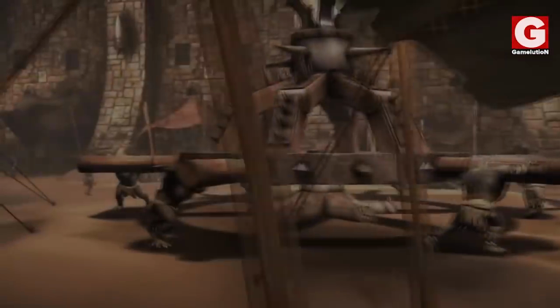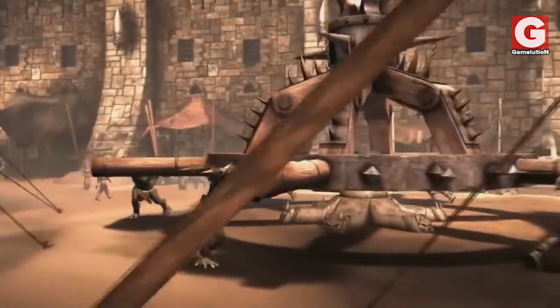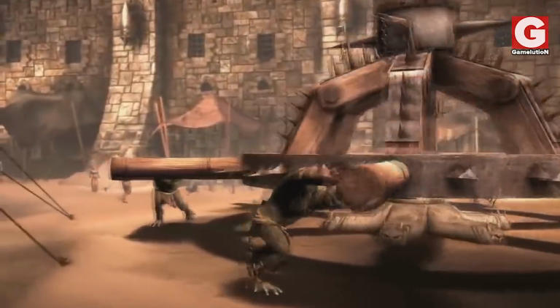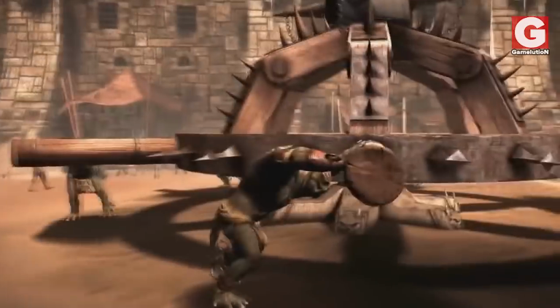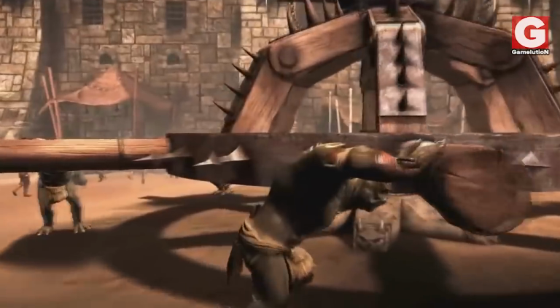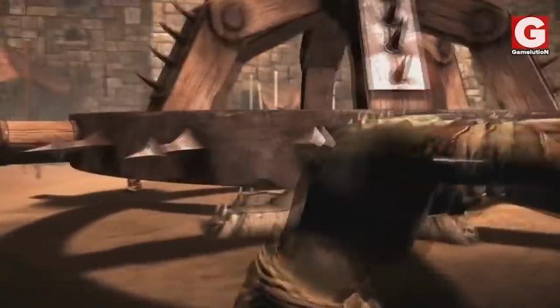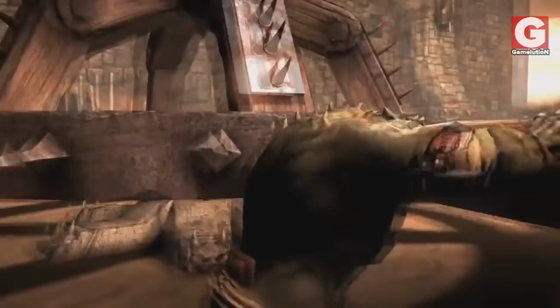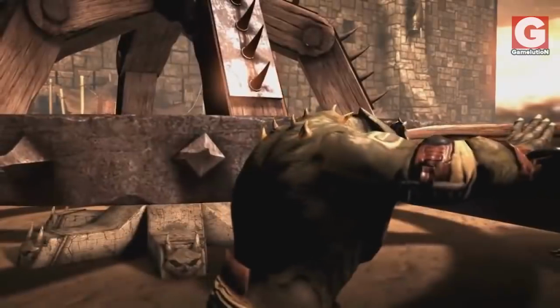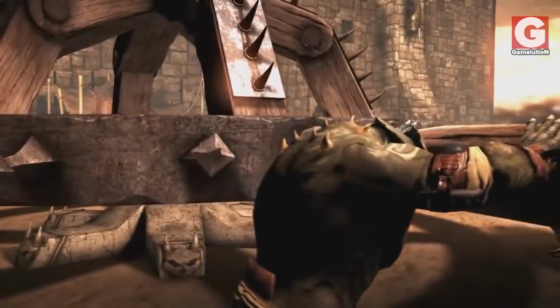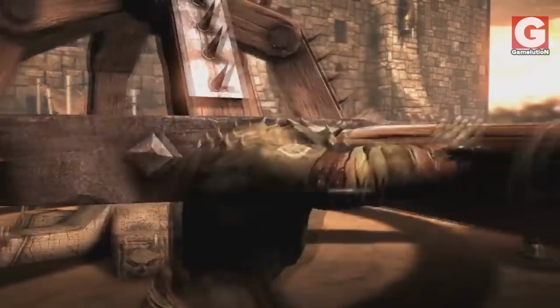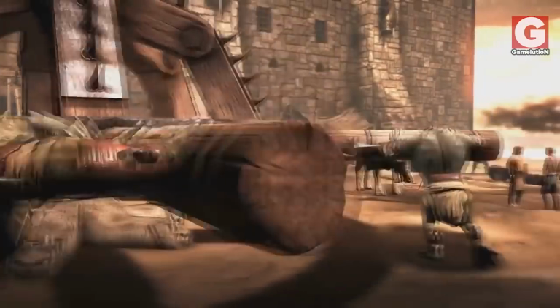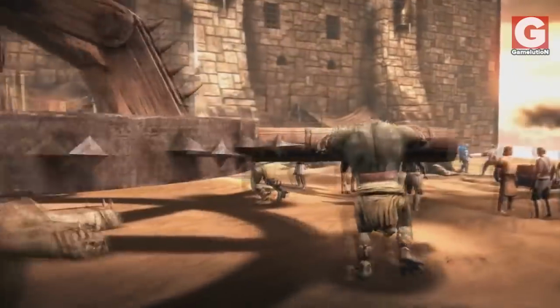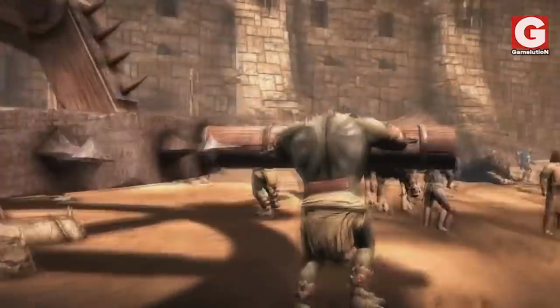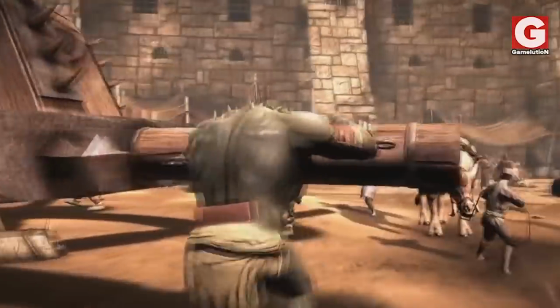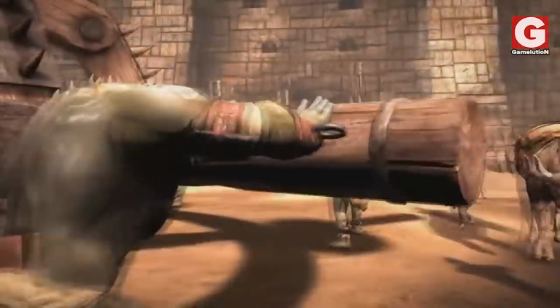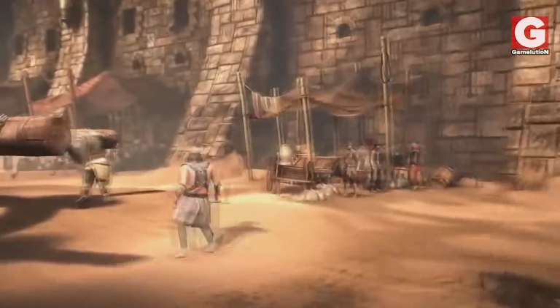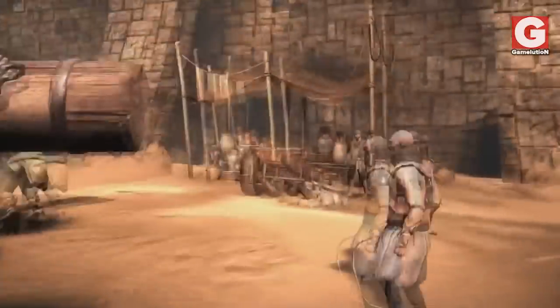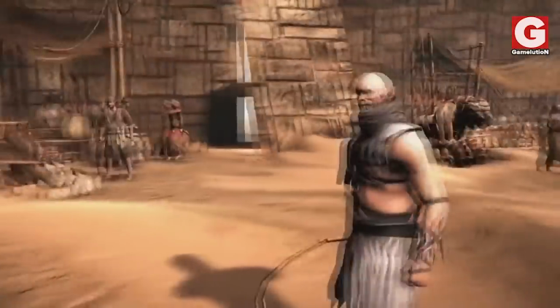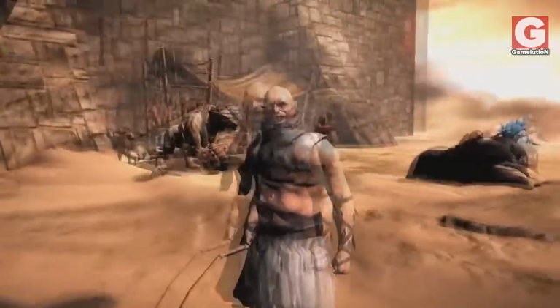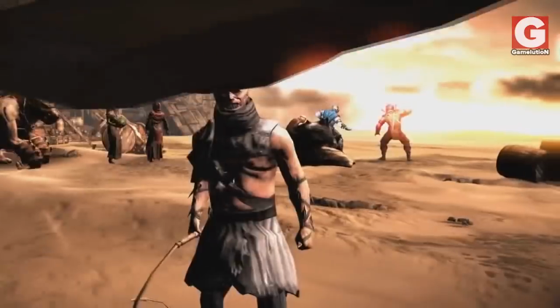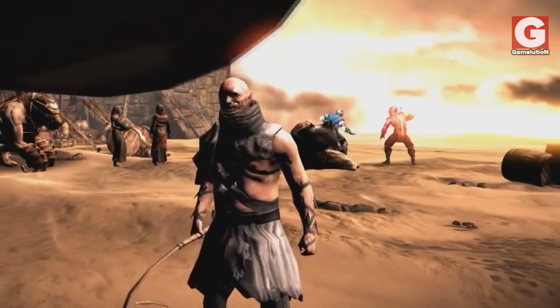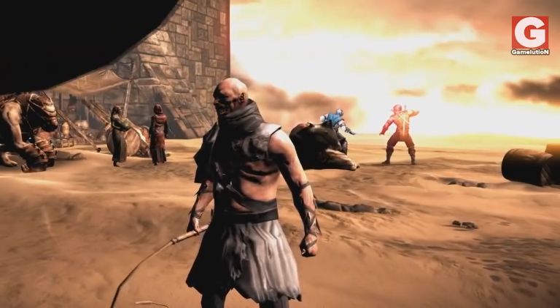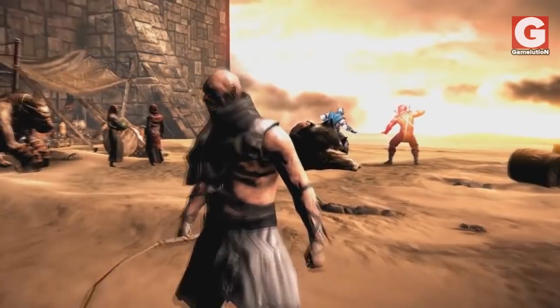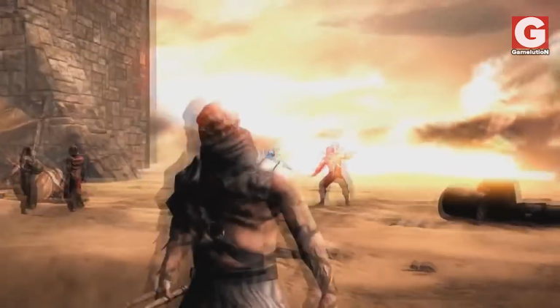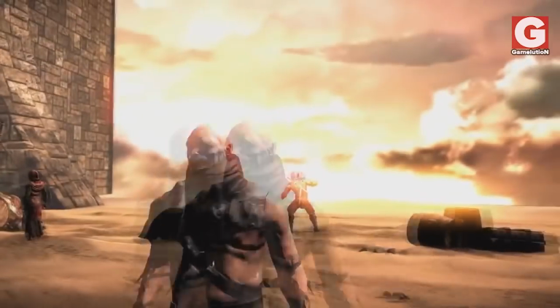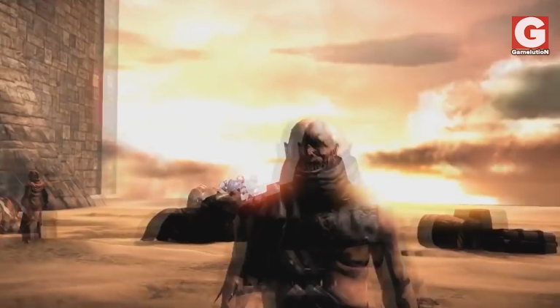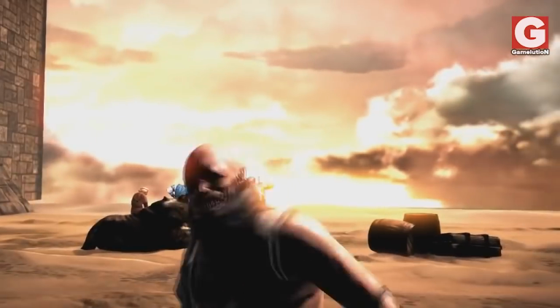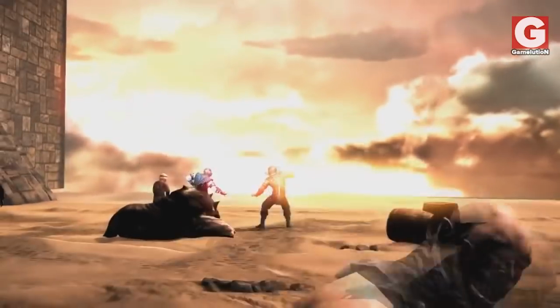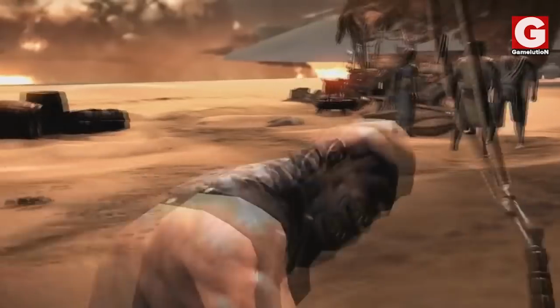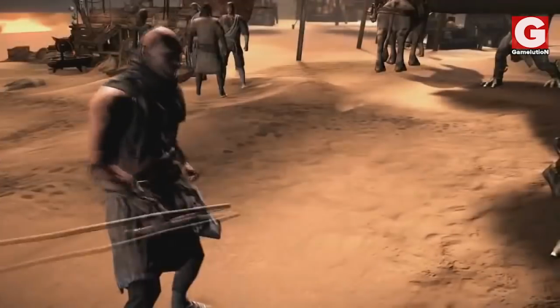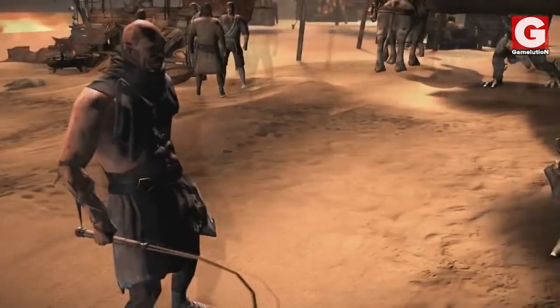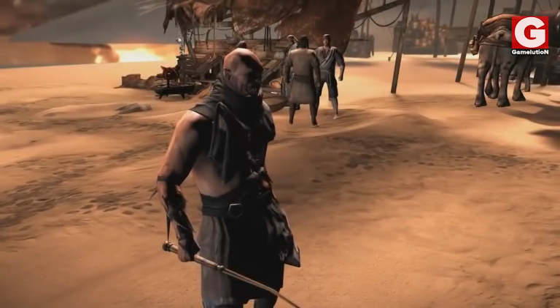Looking at the center of the marketplace, there are two beasts that are turning some kind of a rack, and those beasts are being closely monitored by another Tarkatan who, for obvious reasons, has a whip in his hand.